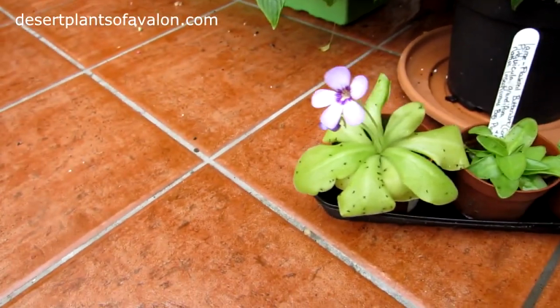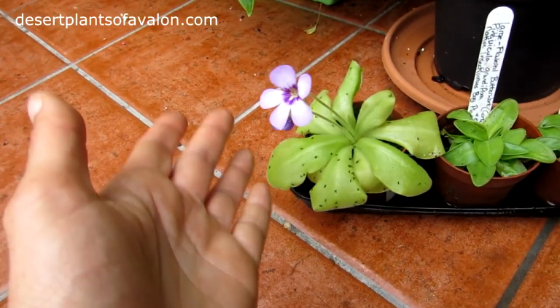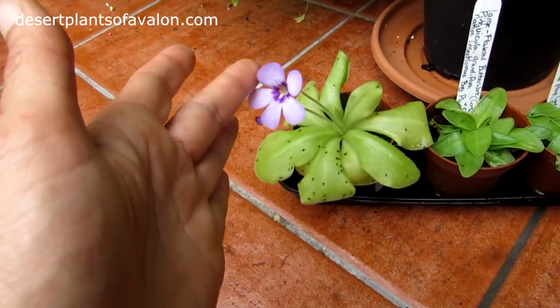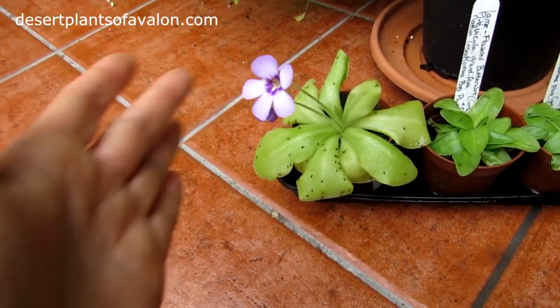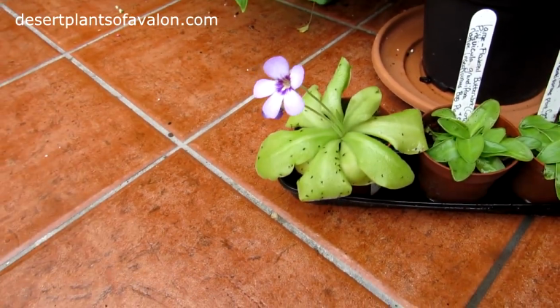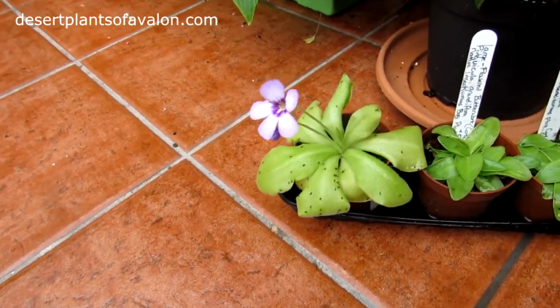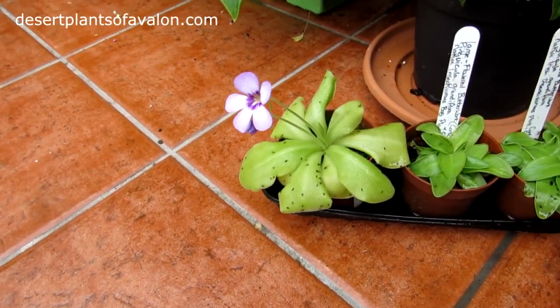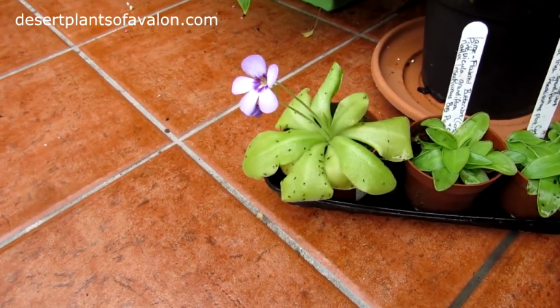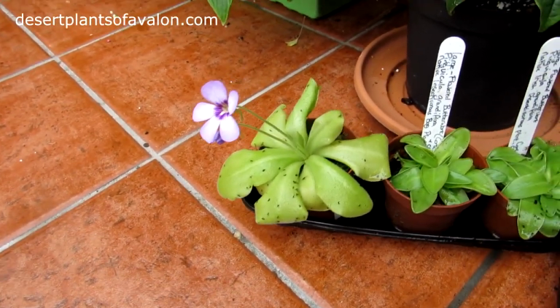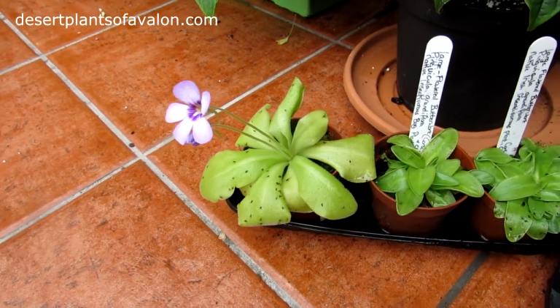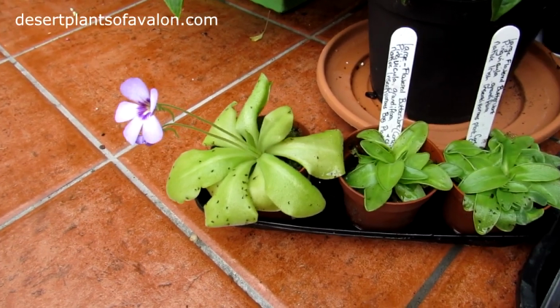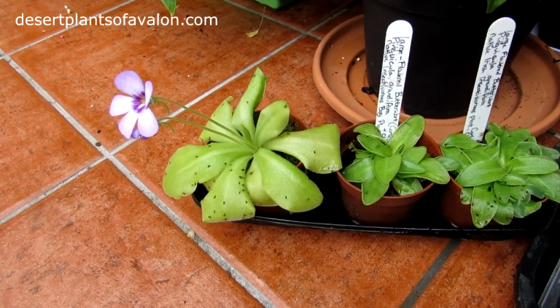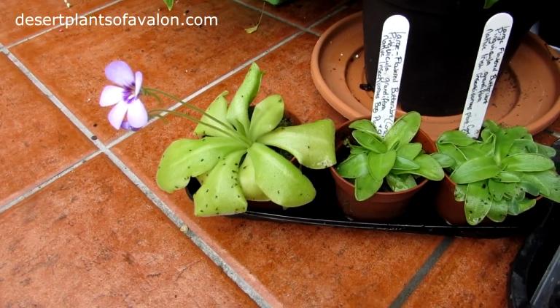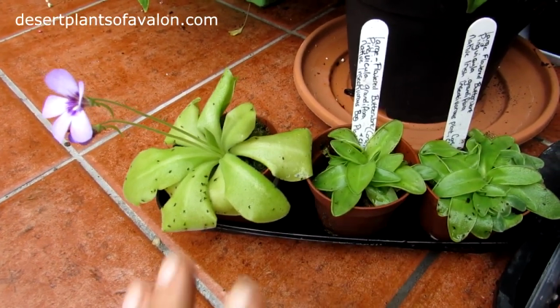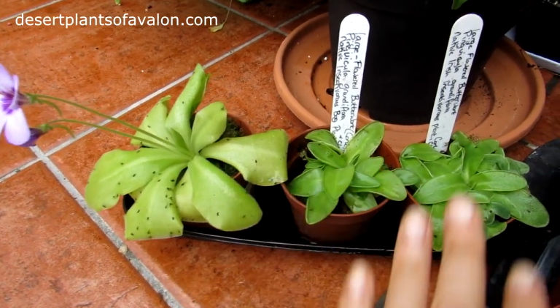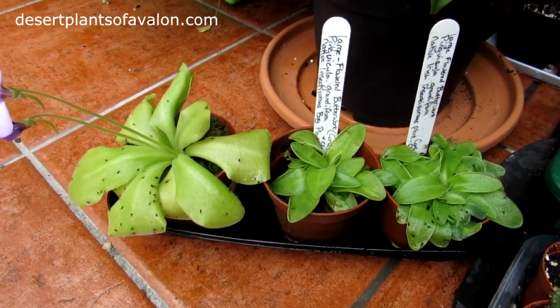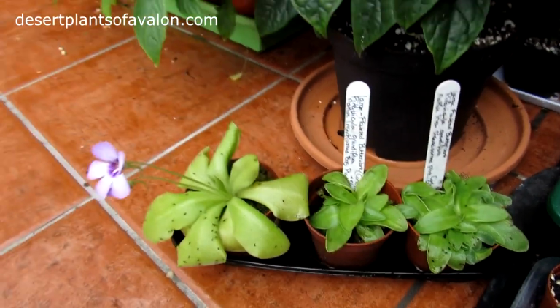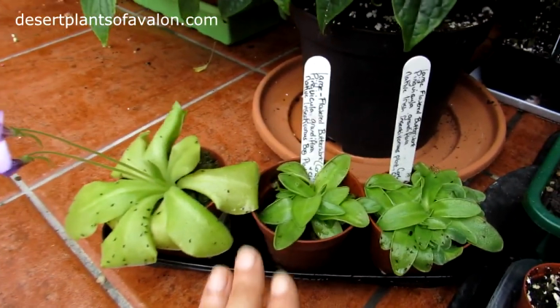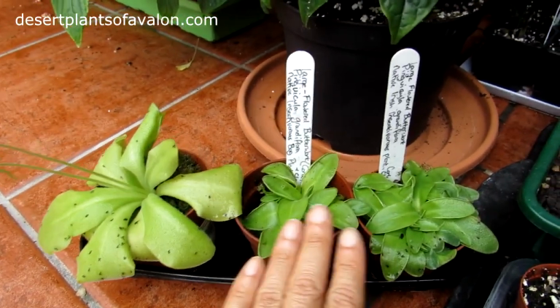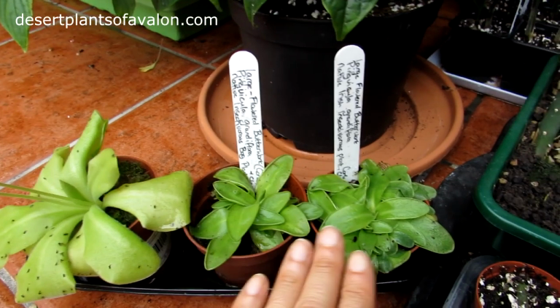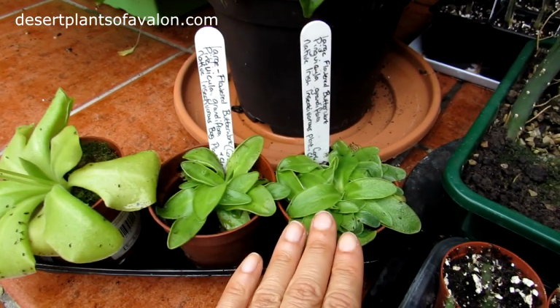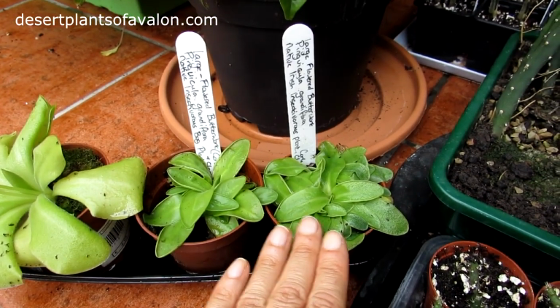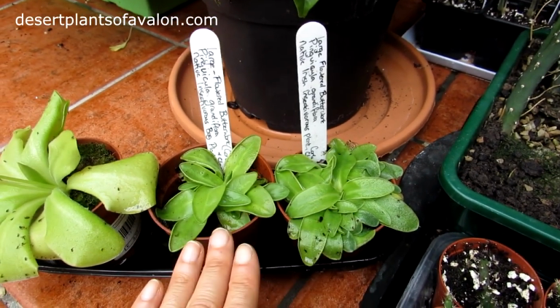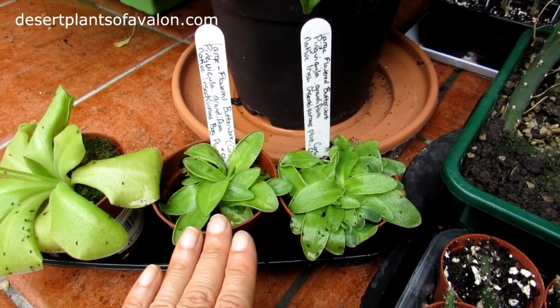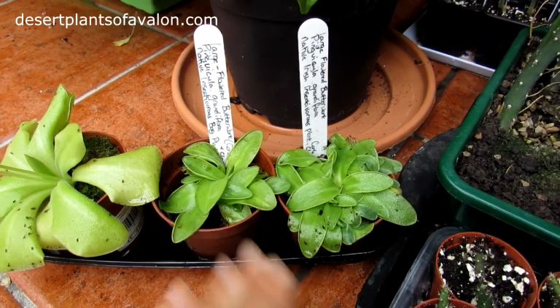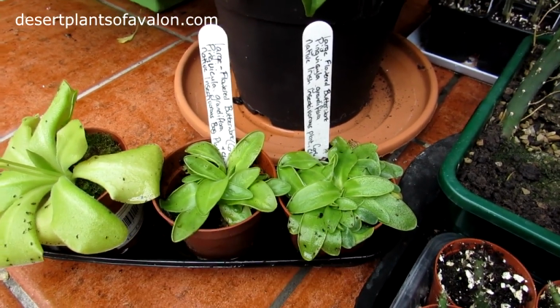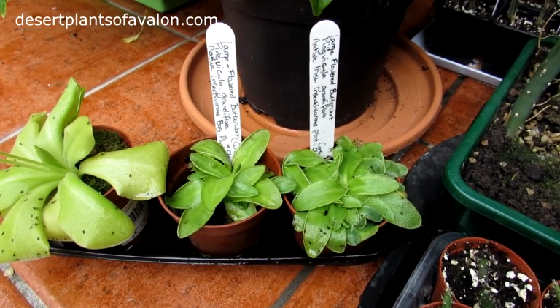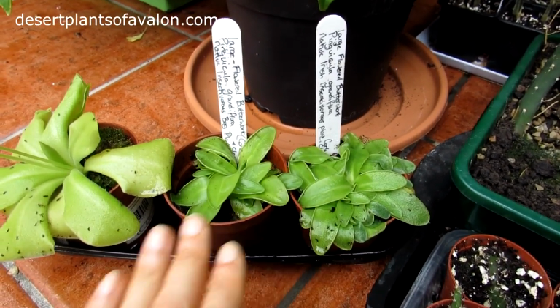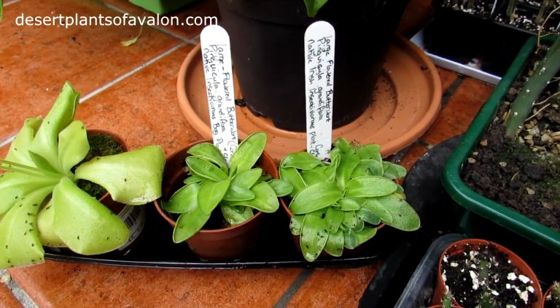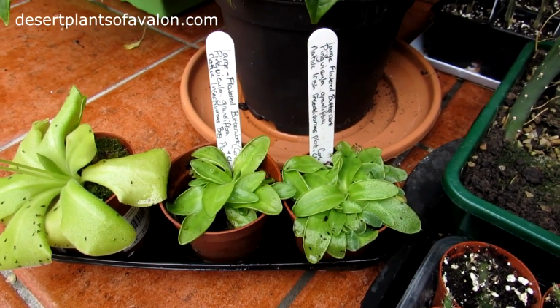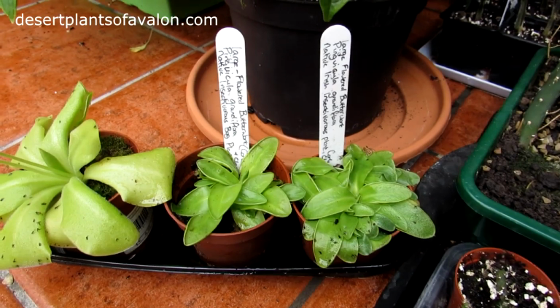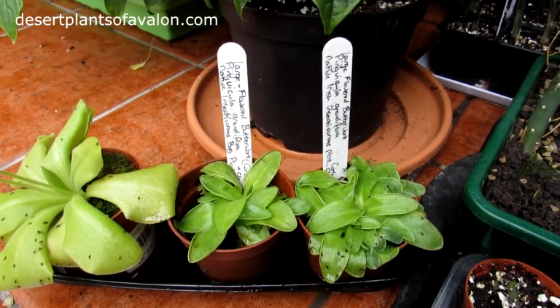And this amazing plant here is obviously one of the carnivorous plants. I've got three in my collection here. These two here actually were gifted to me by my very generous friend, Shane Walsh, who lives here in Ireland.